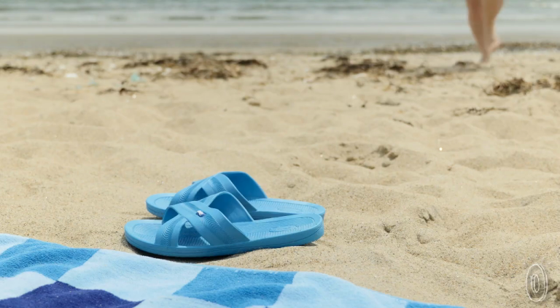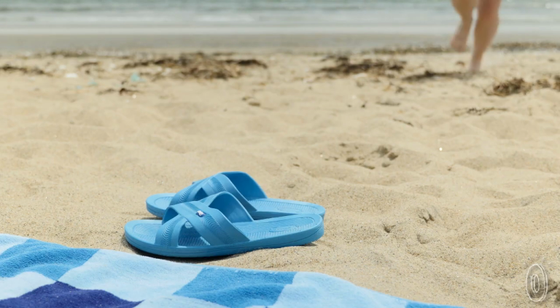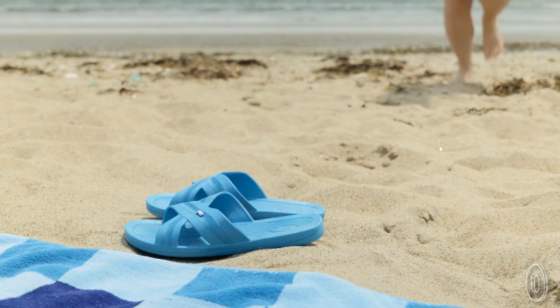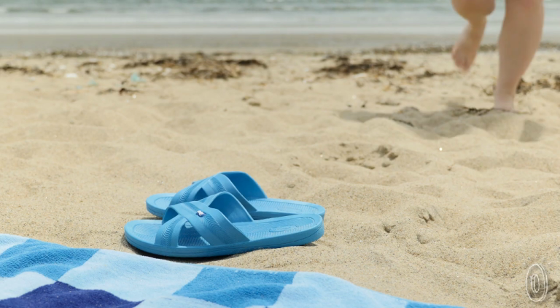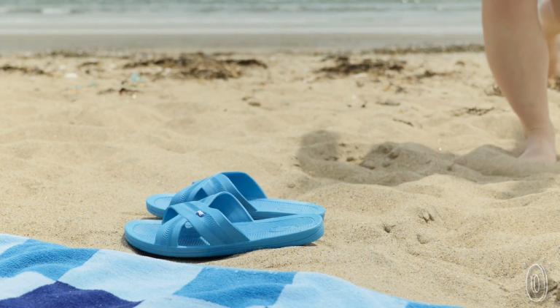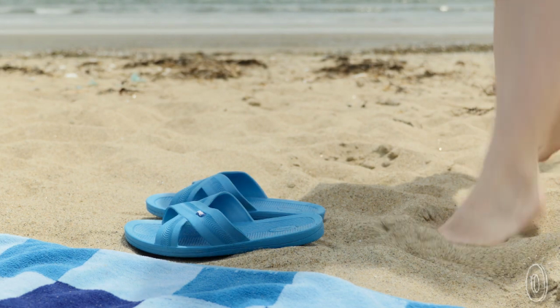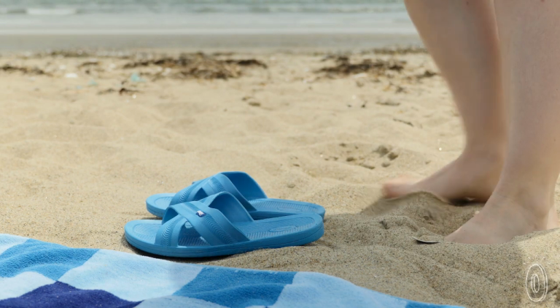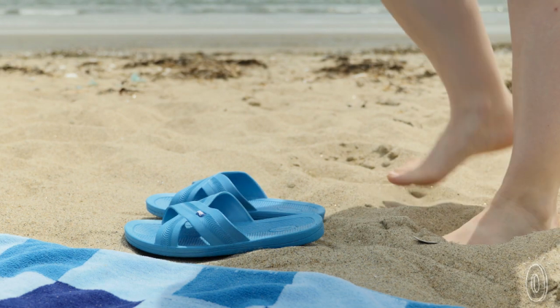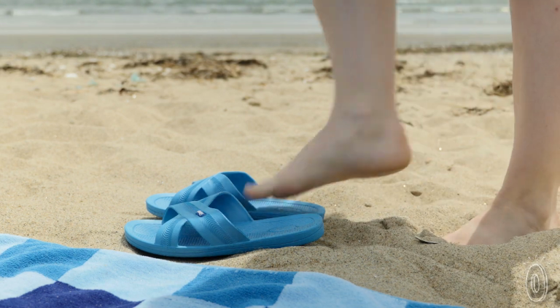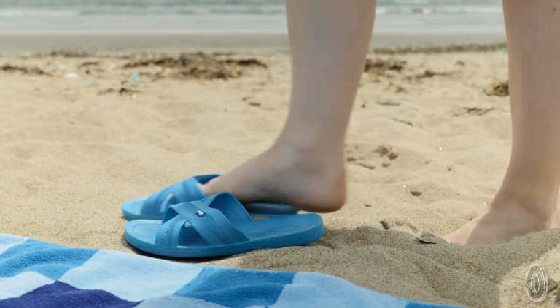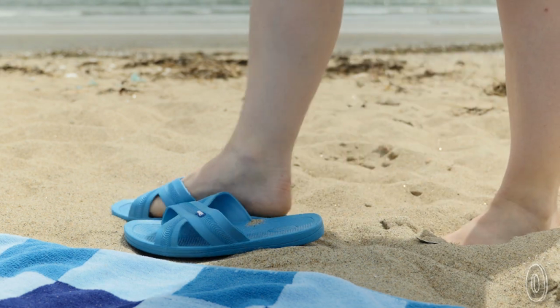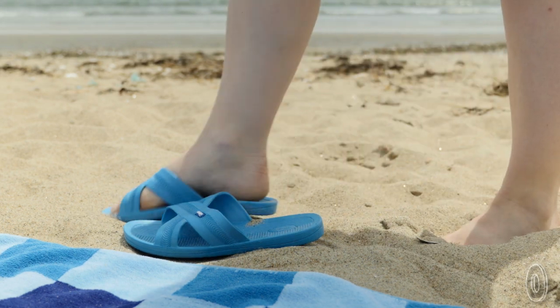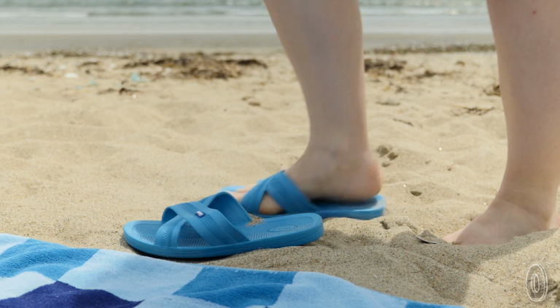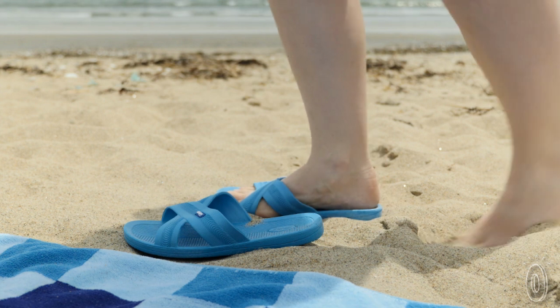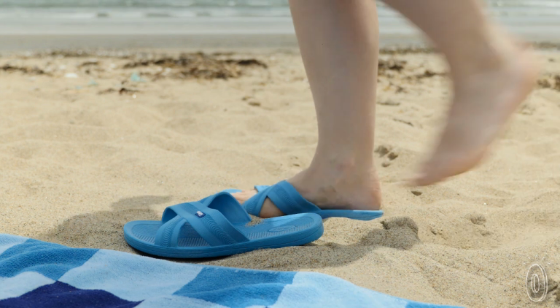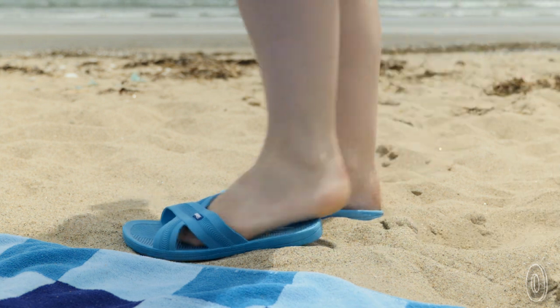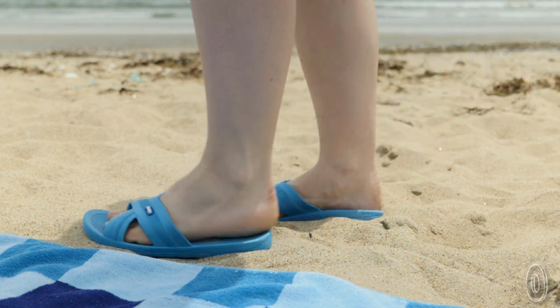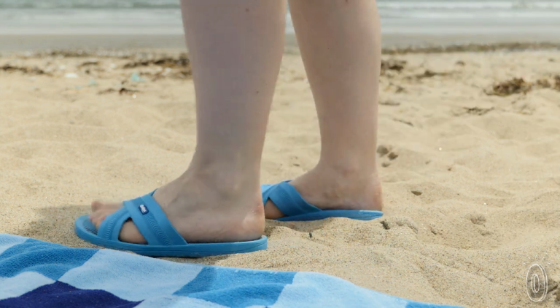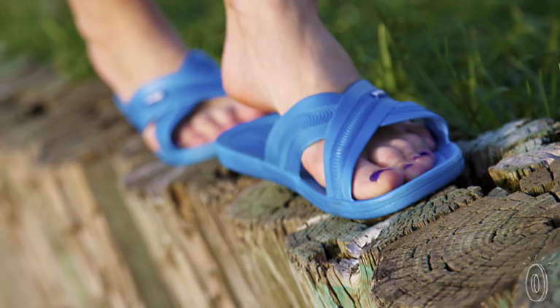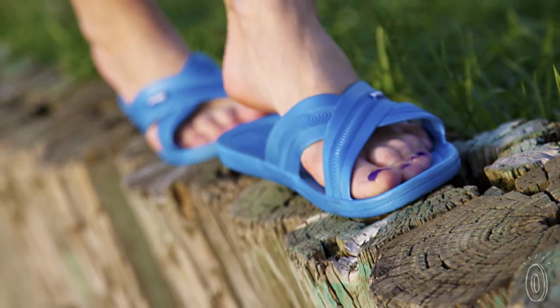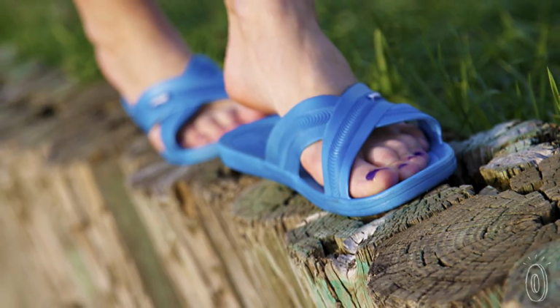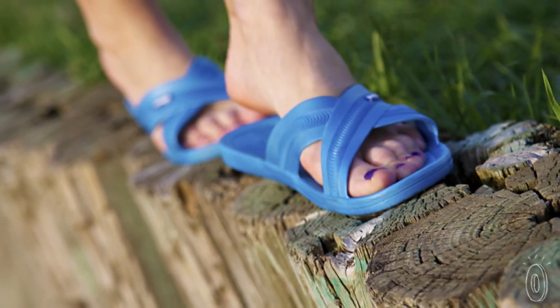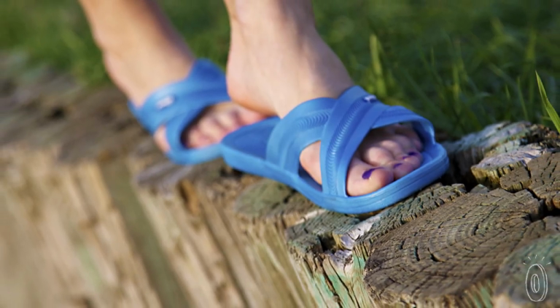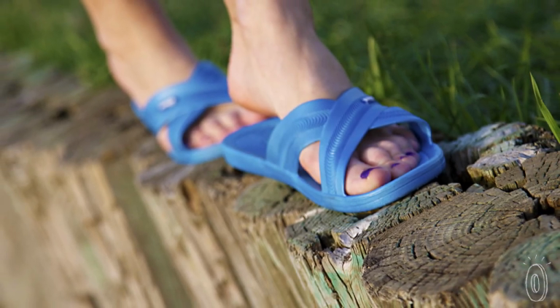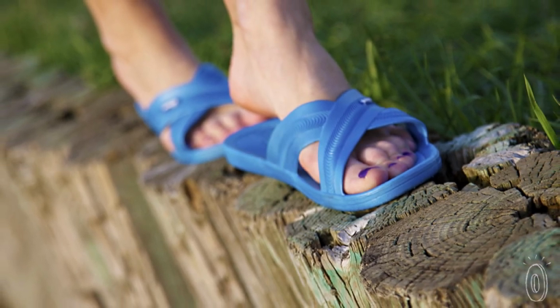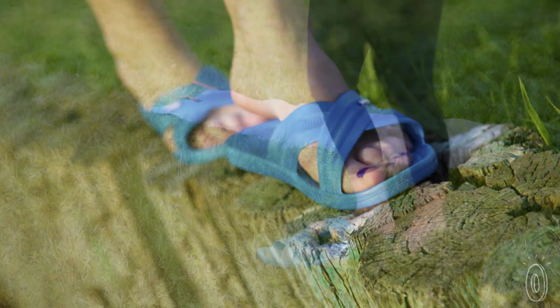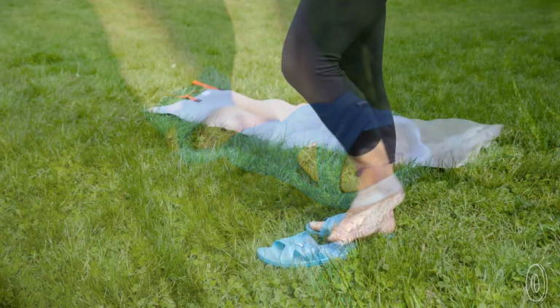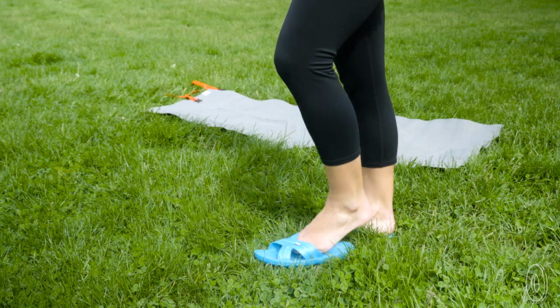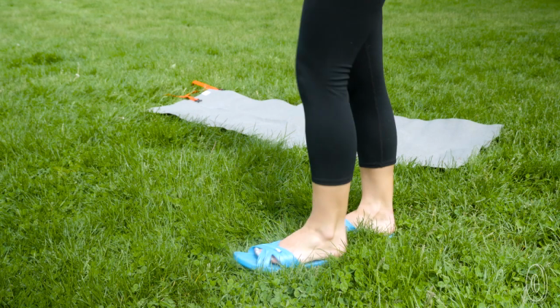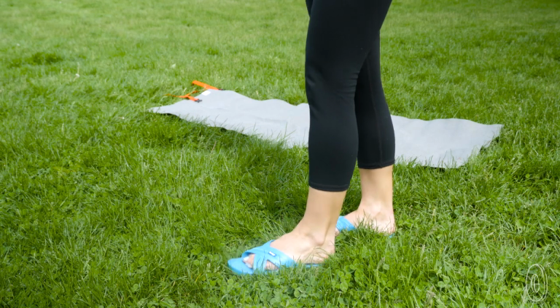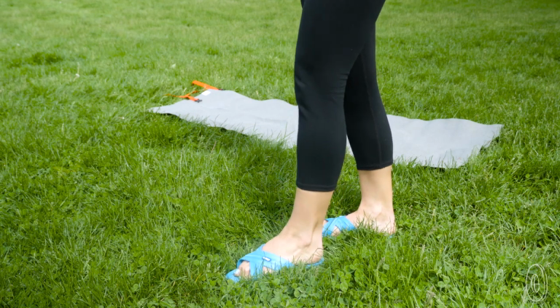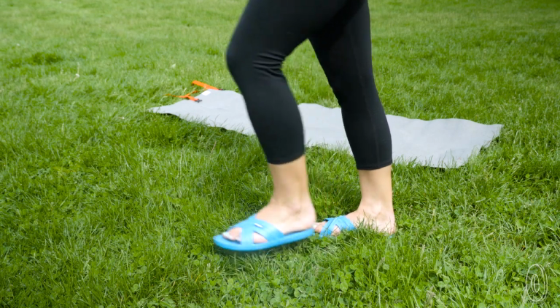Their sandal must-haves were a simple design that combined comfort and durability. And we think they nailed it with Bocos. Their low-maintenance sandals are built to suit anyone and can handle just about anything.